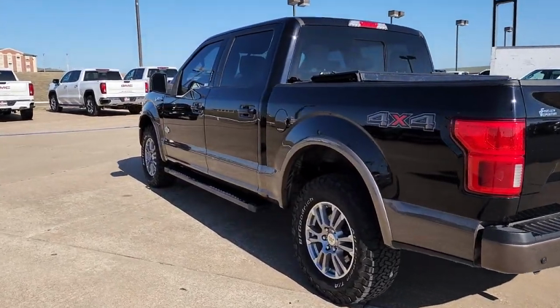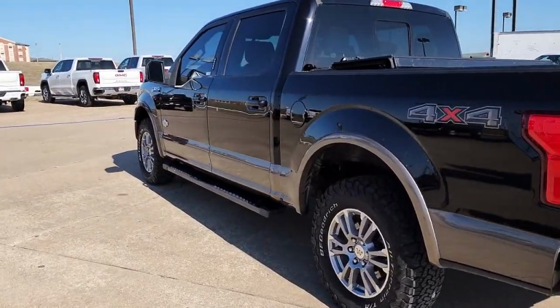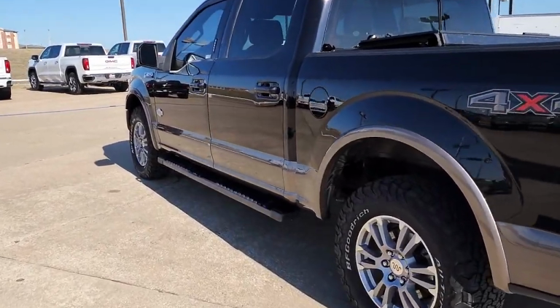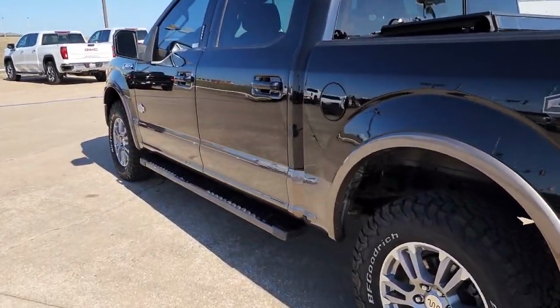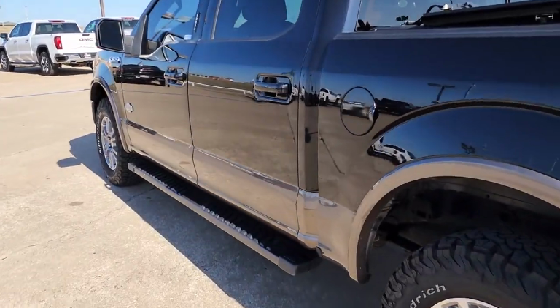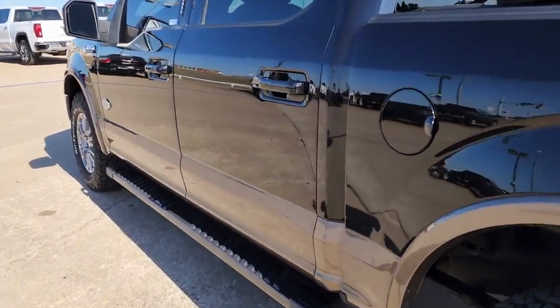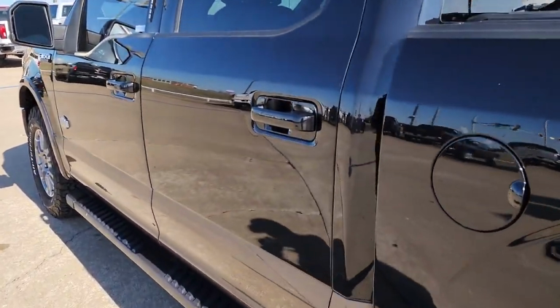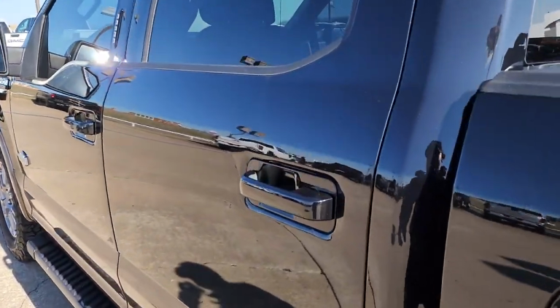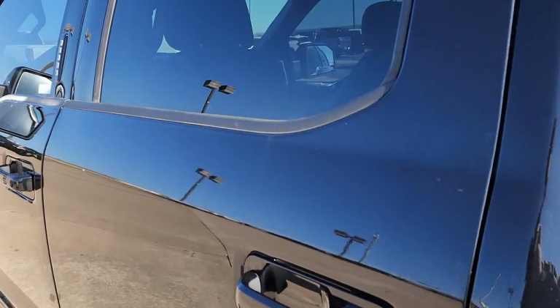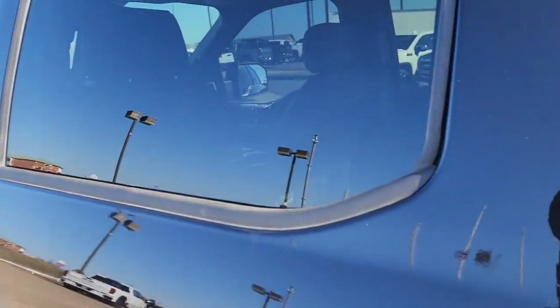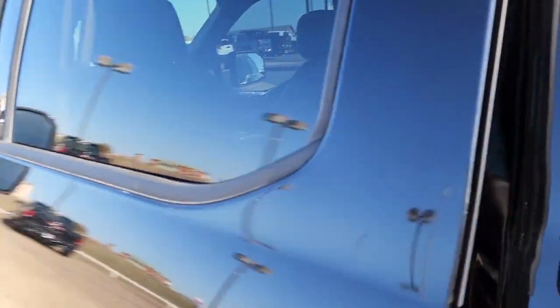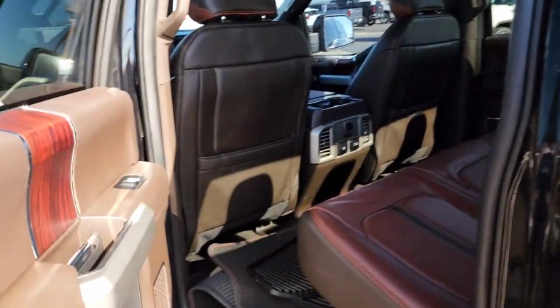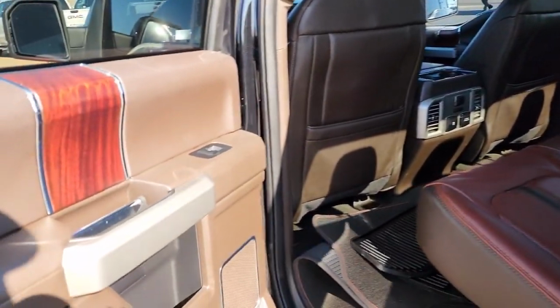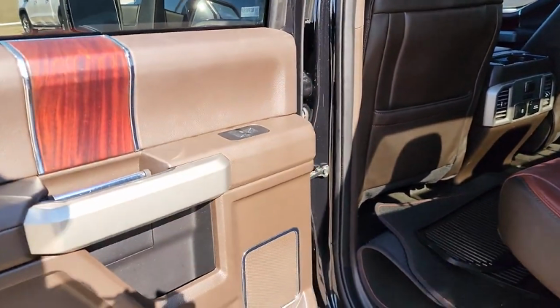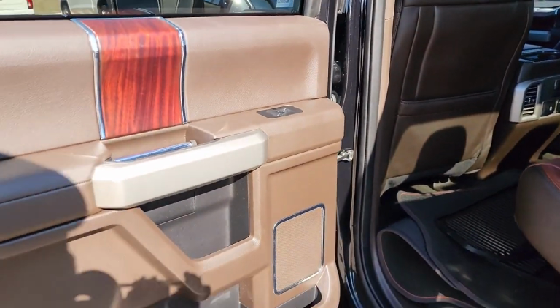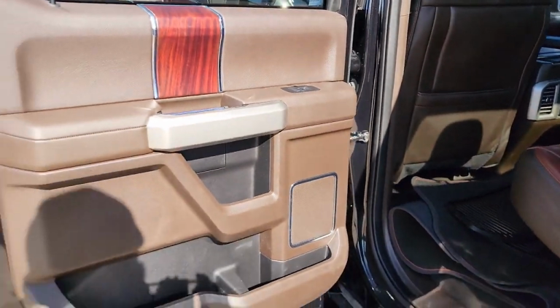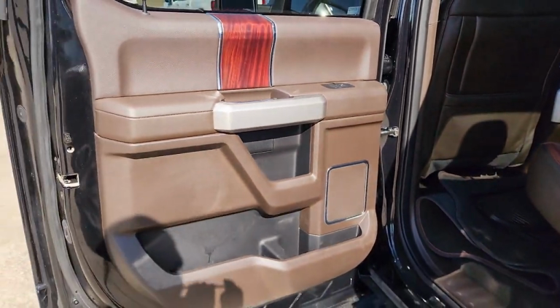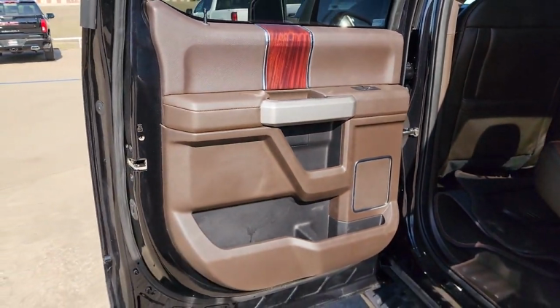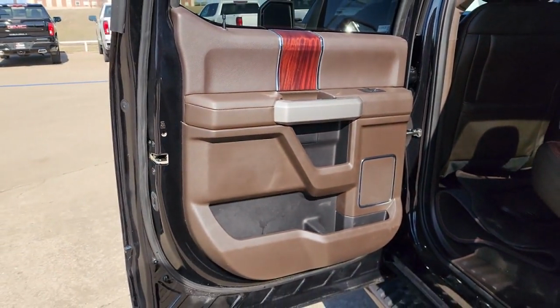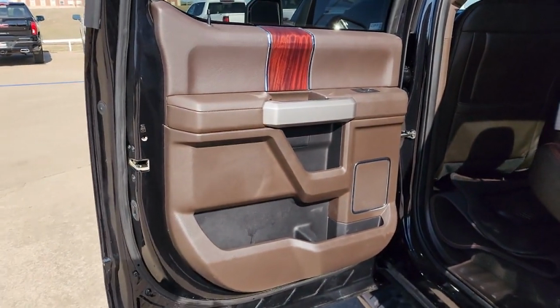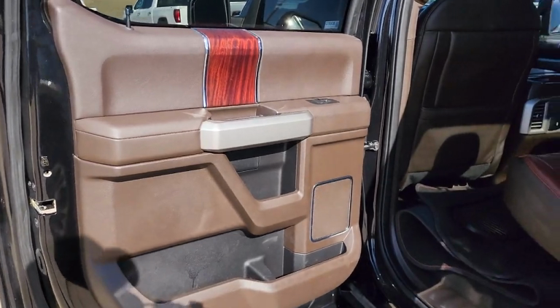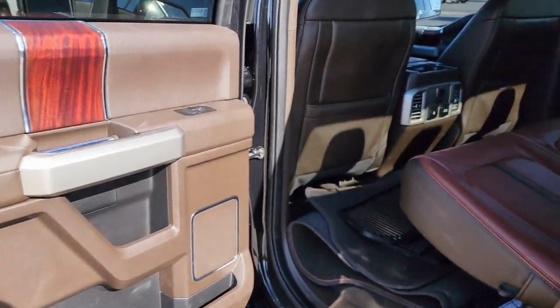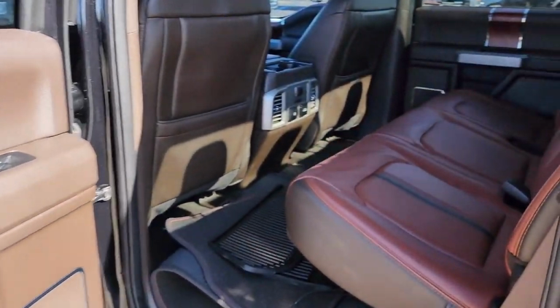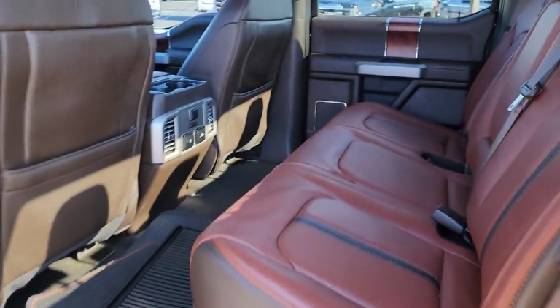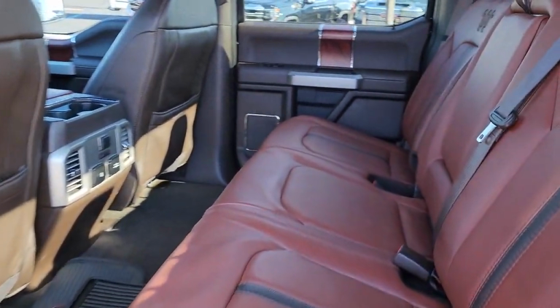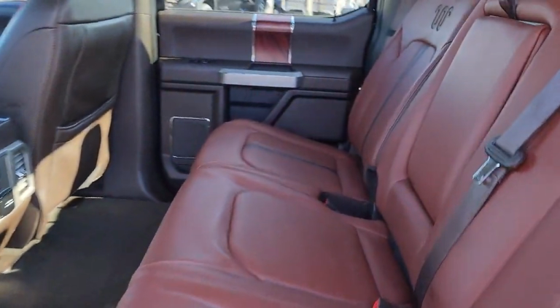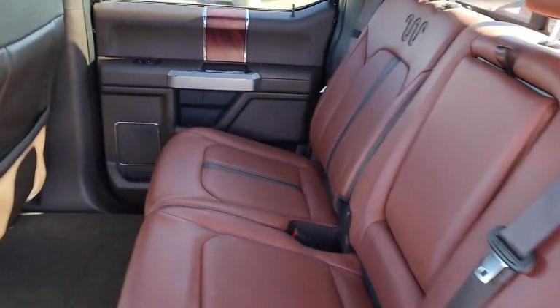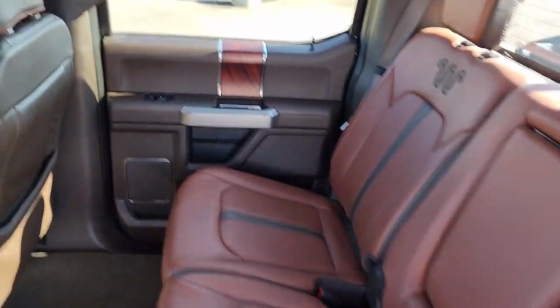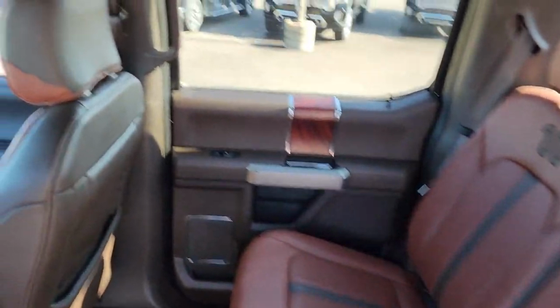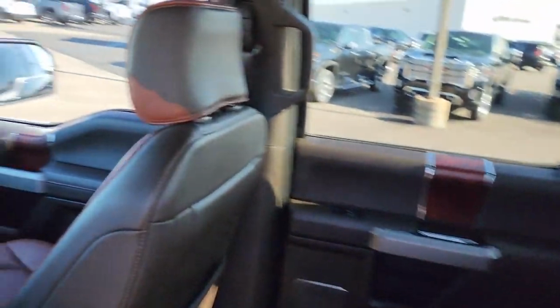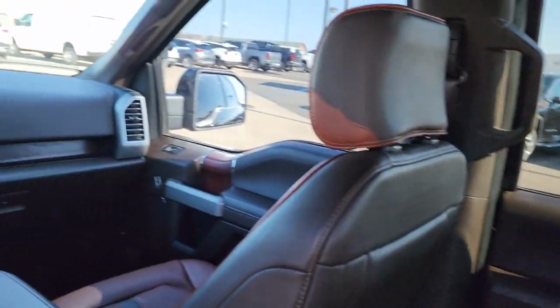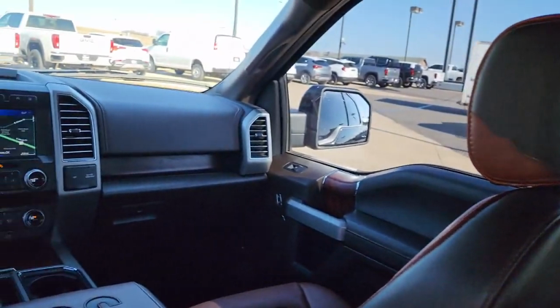Navigation system, V6 cylinder engine, heated mirrors, lane-keeping assist, cooled front seat, power passenger seat, four-wheel drive, heated rear seat, premium sound system, fog lamps.